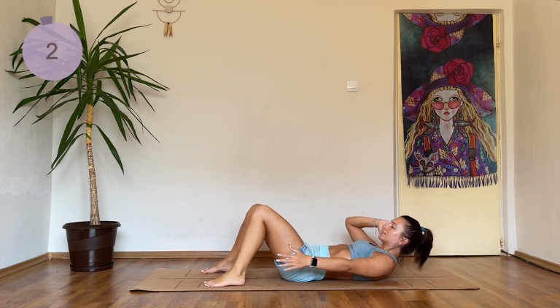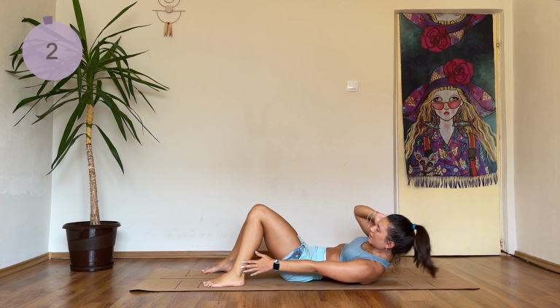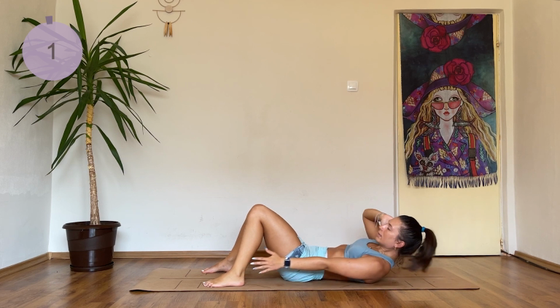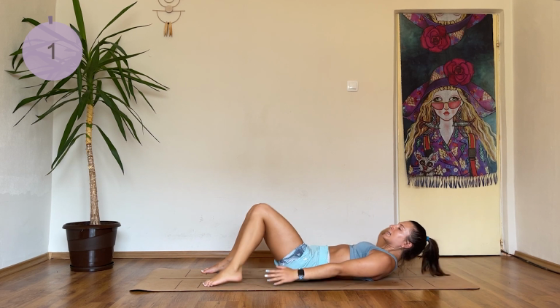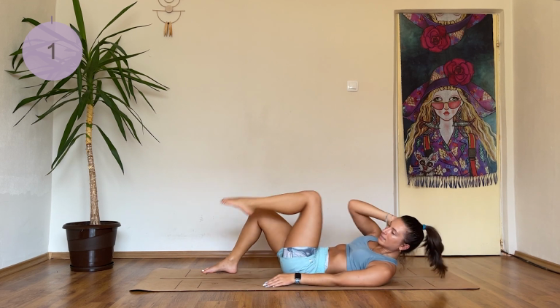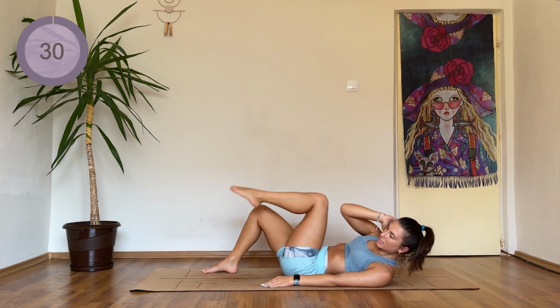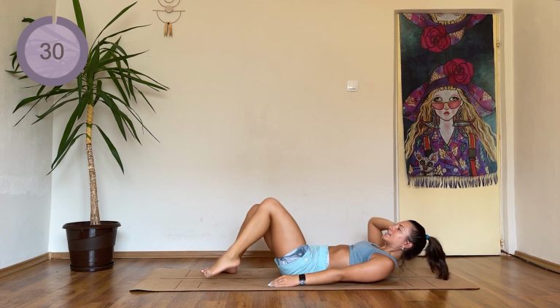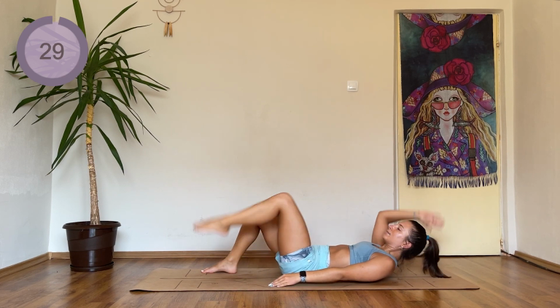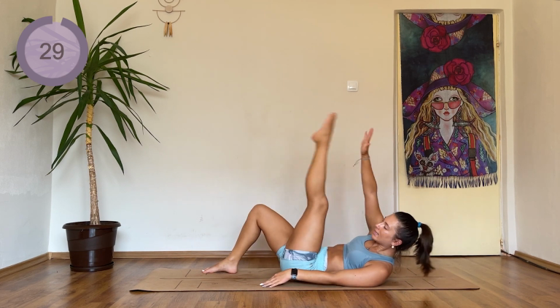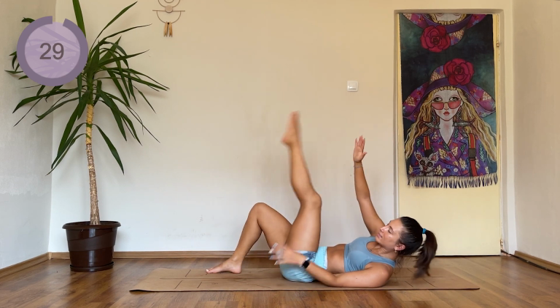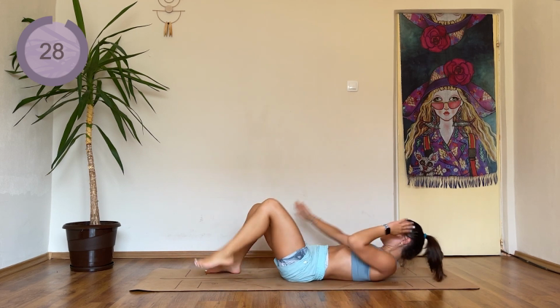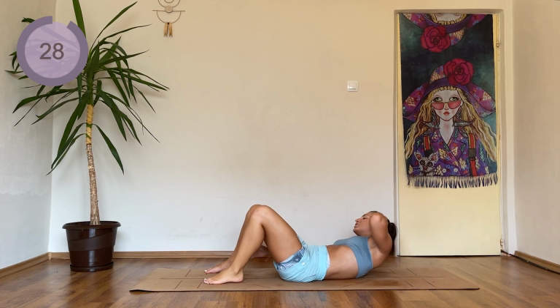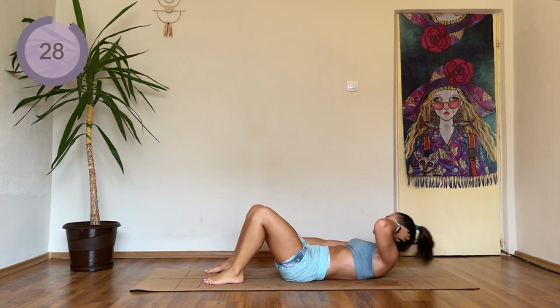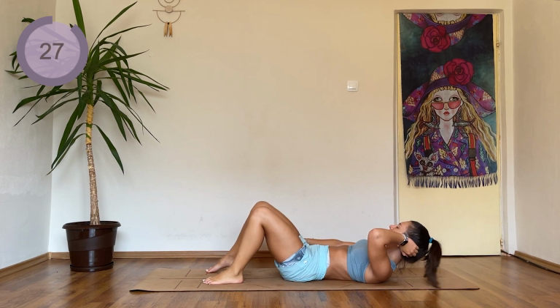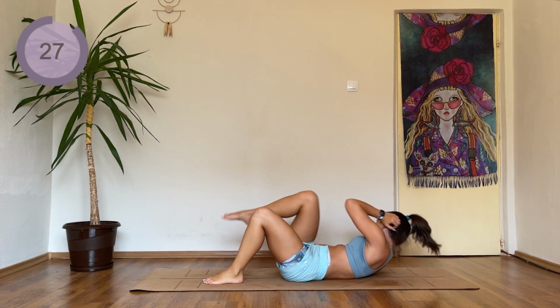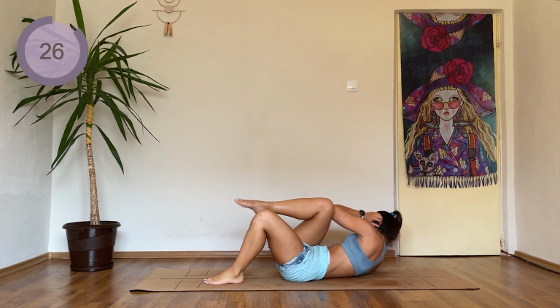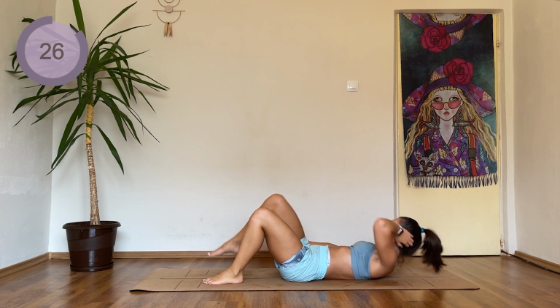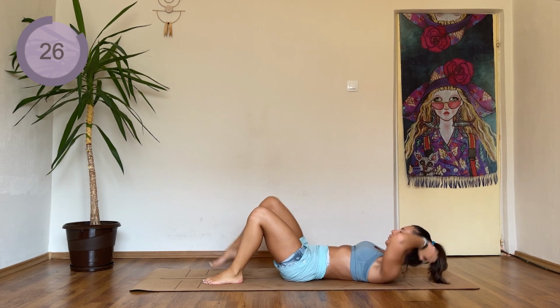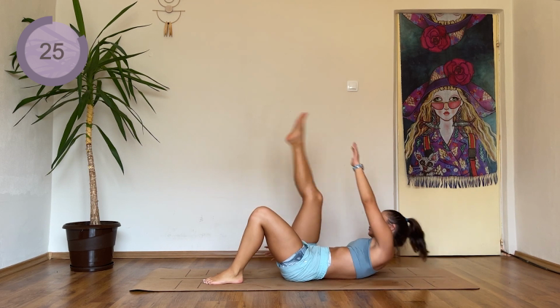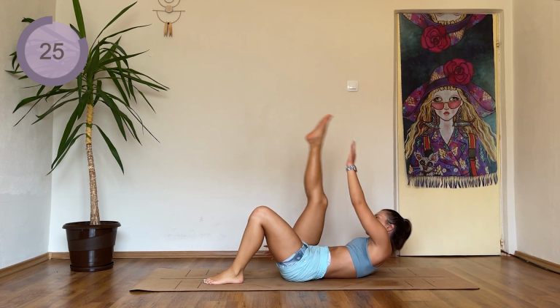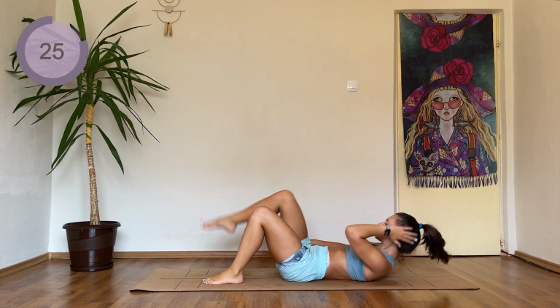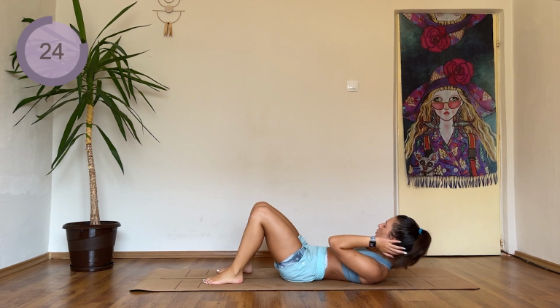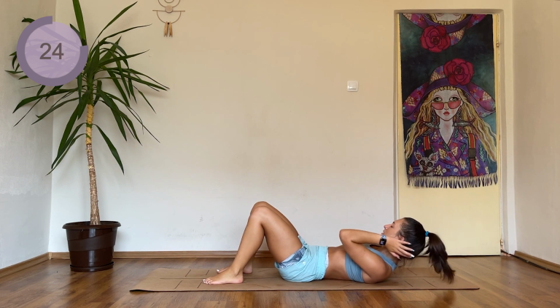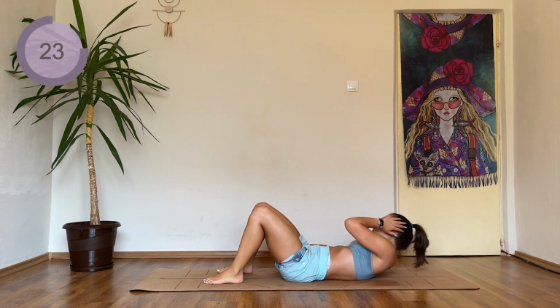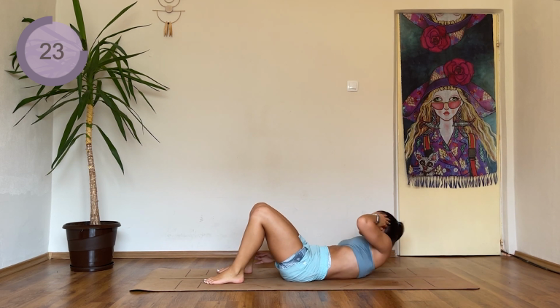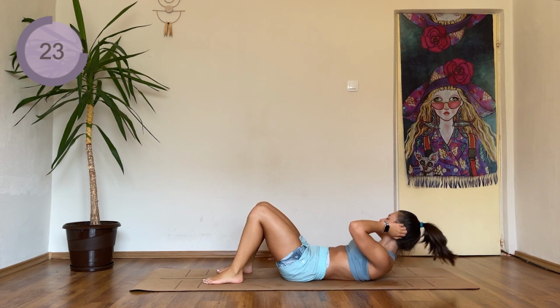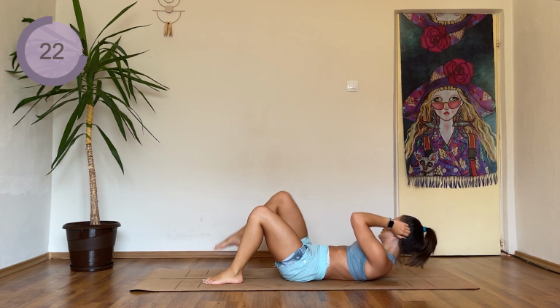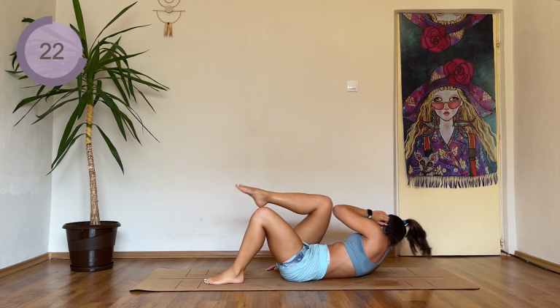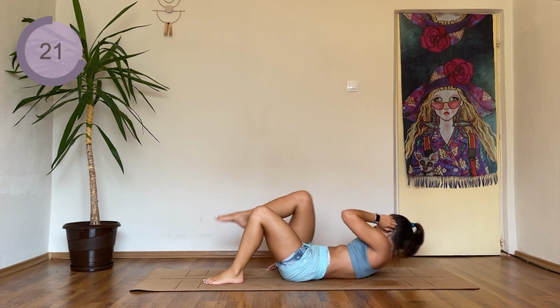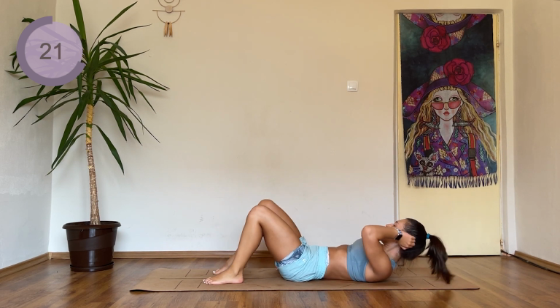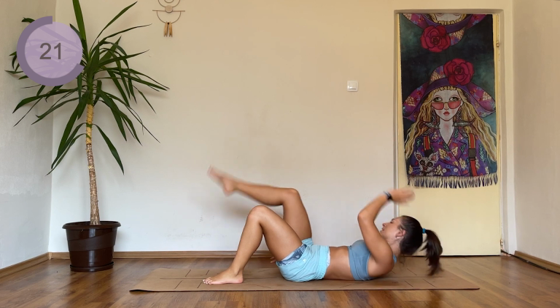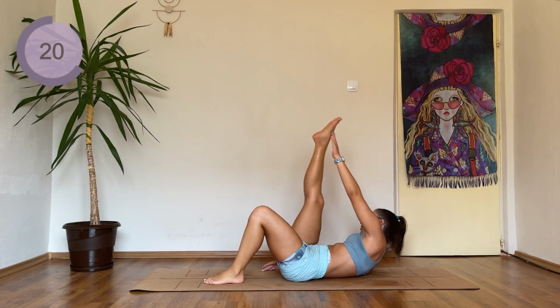Okay, give me one more breath since we started a bit later, and changing sides. Reach for the toe — for the ankle, knee, and toe.